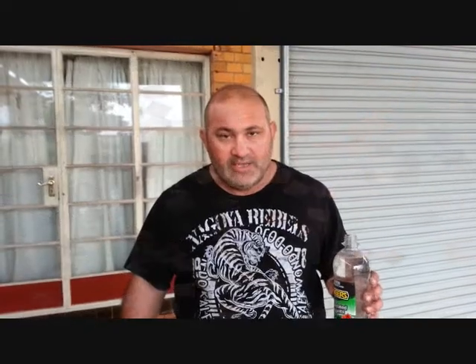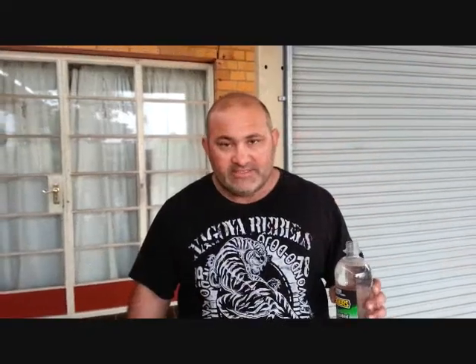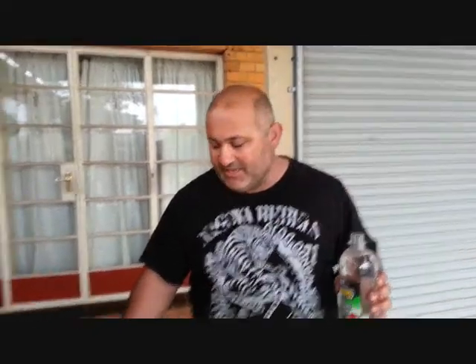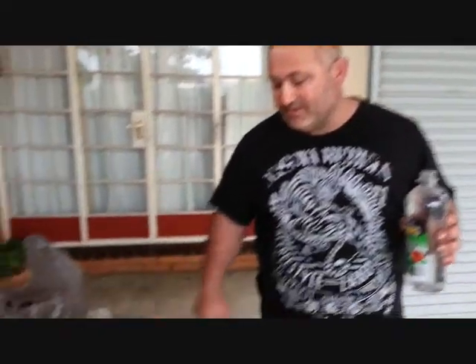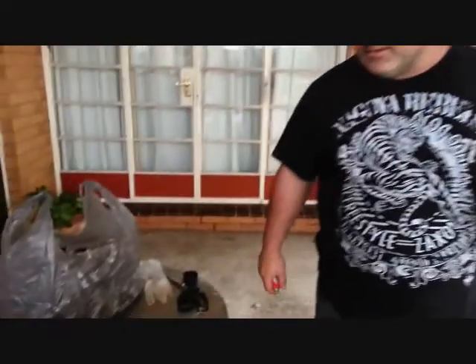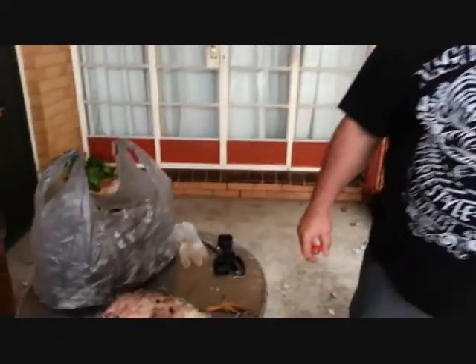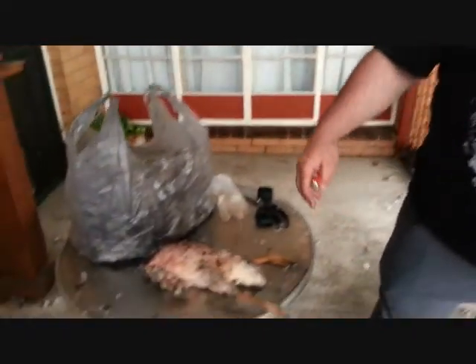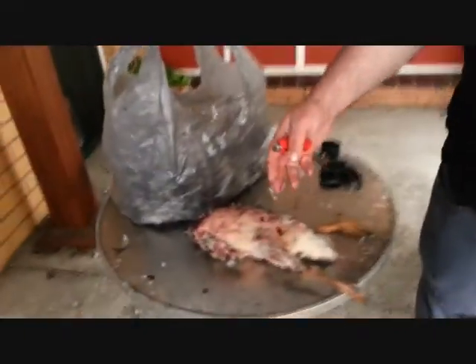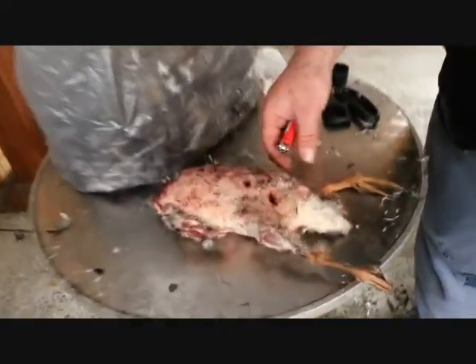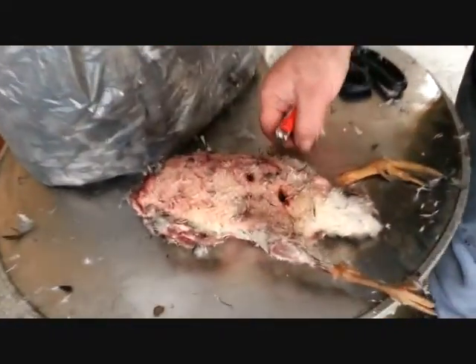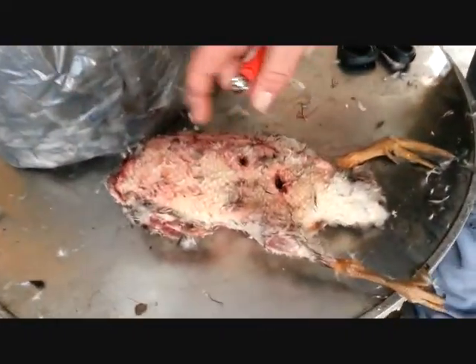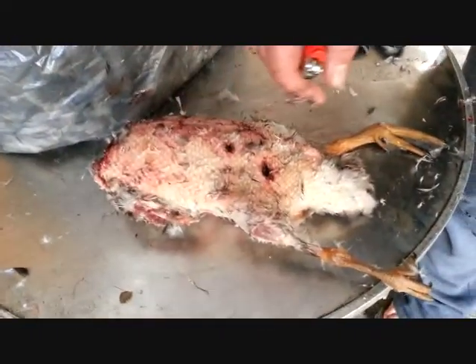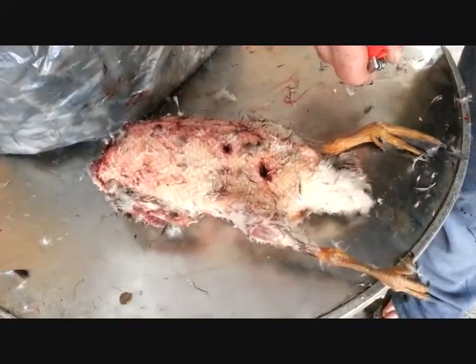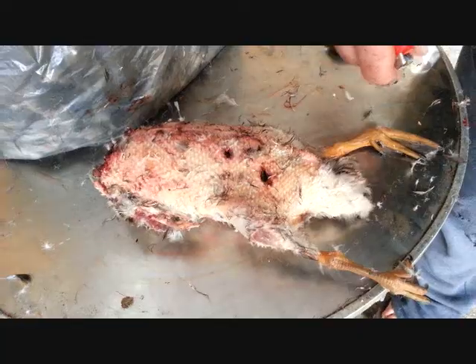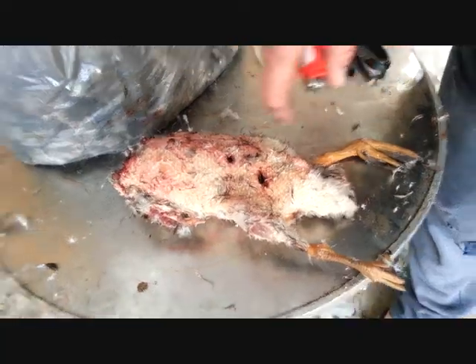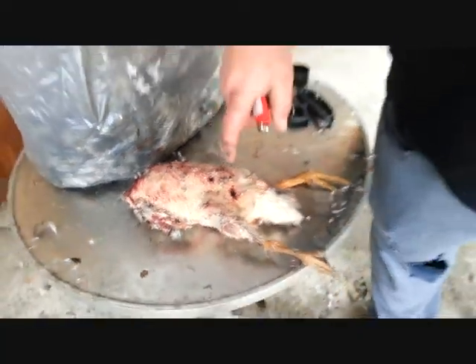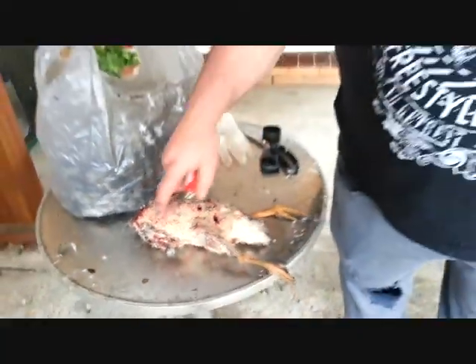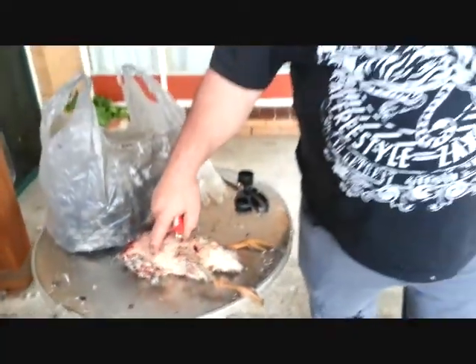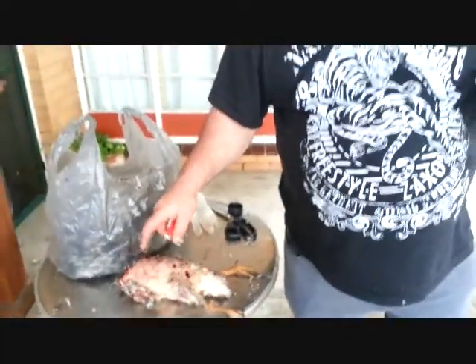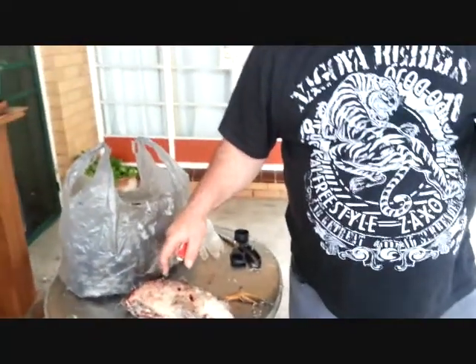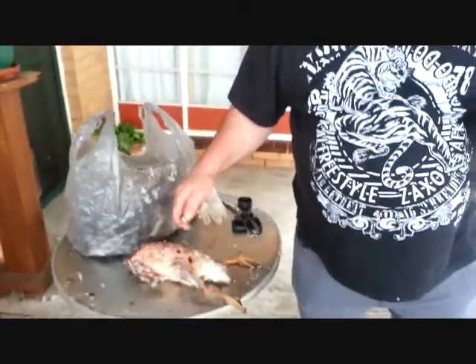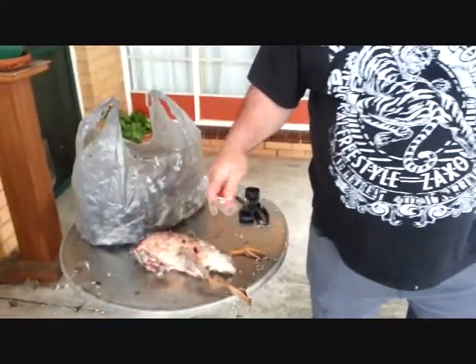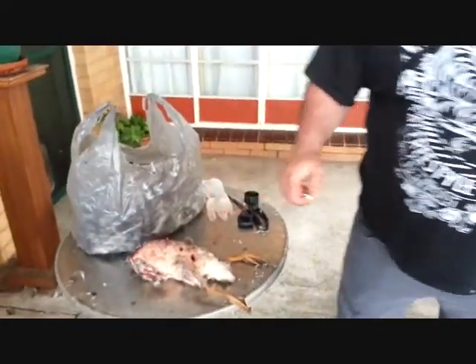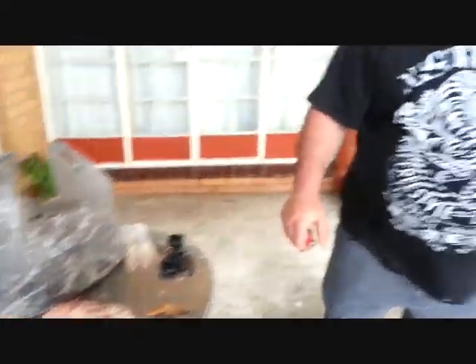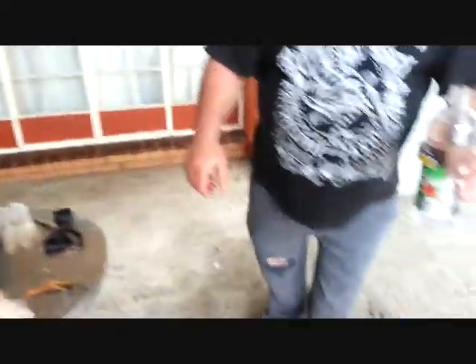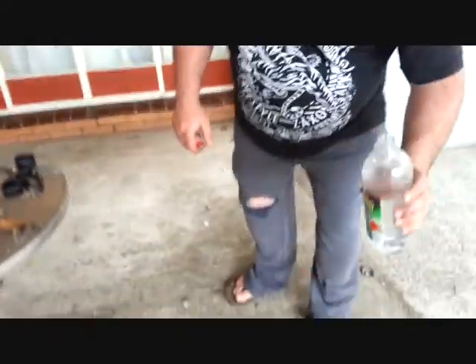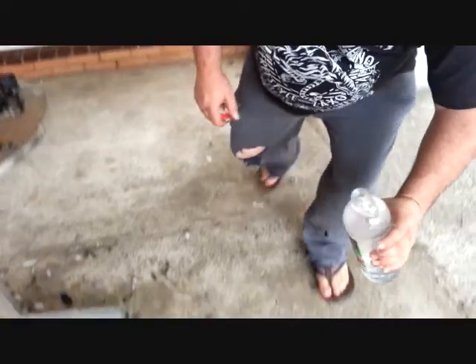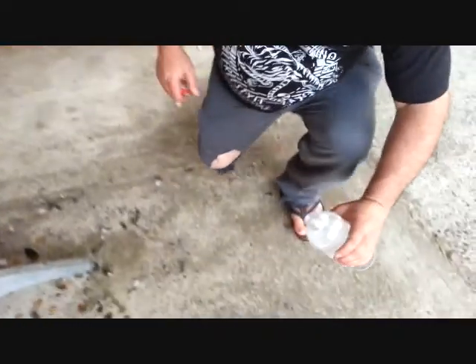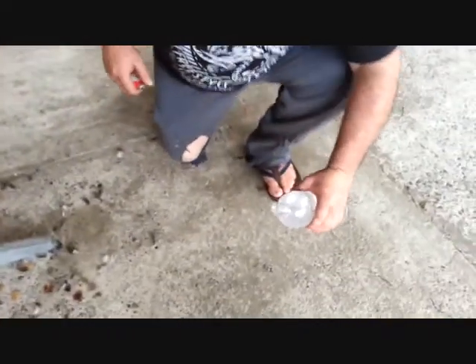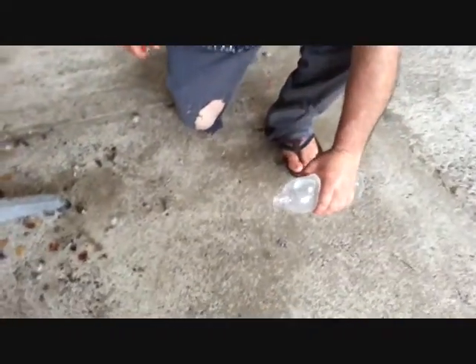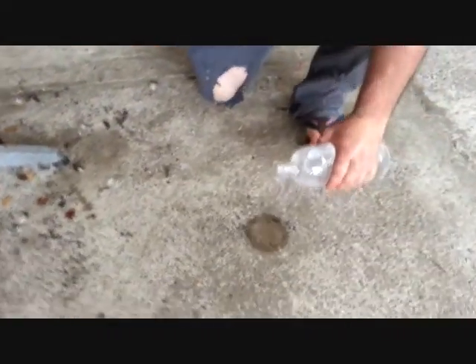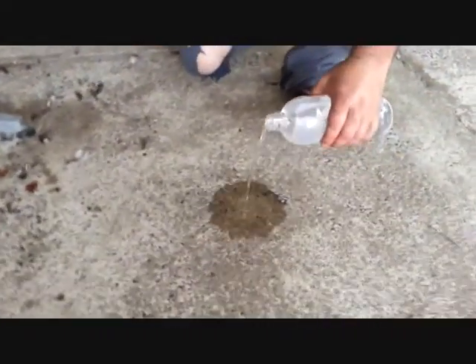As you can see, we've plucked the duck — it looks a little rough — taking the wings off and the head, and I'll pour a little bit of methylated spirits on the ground.